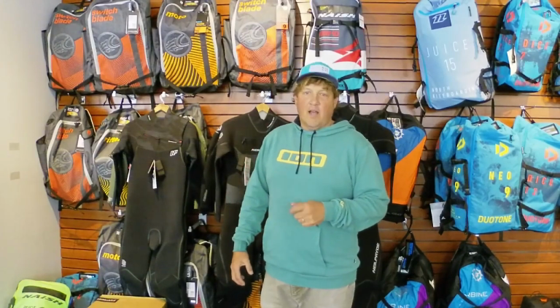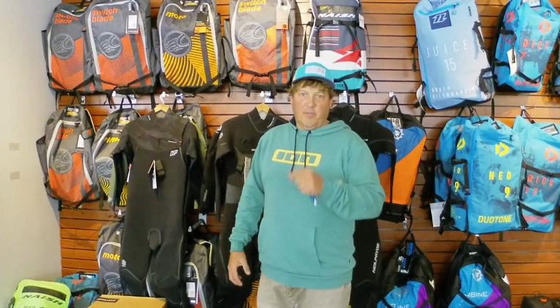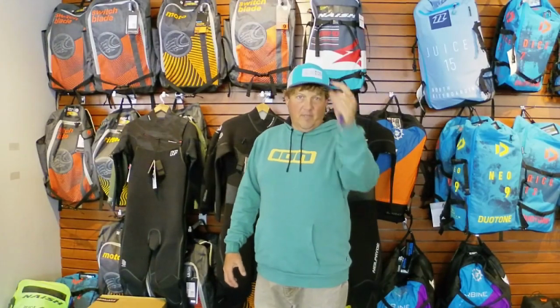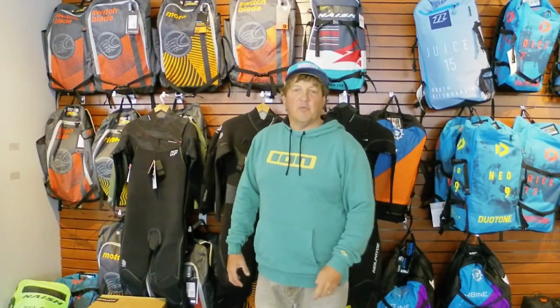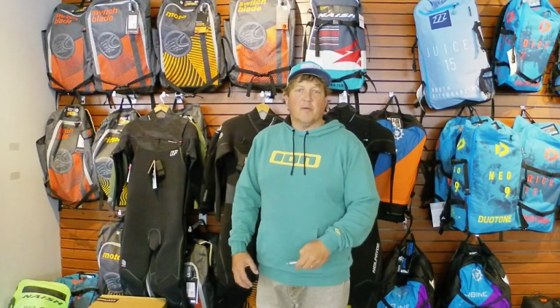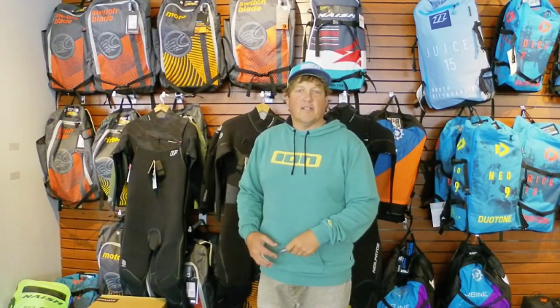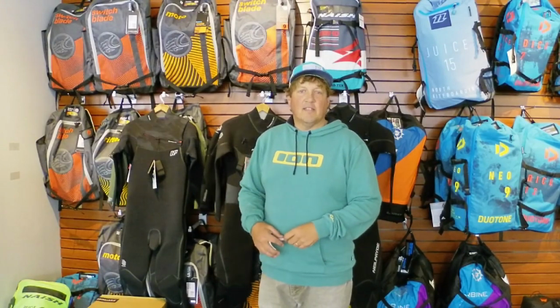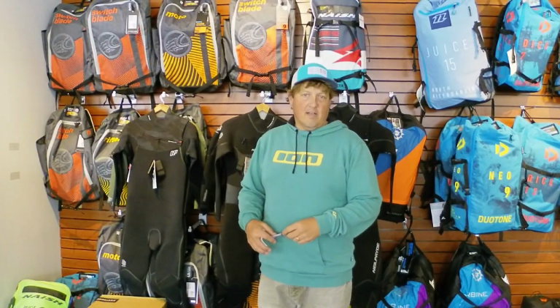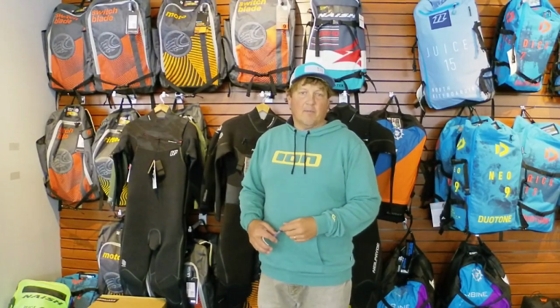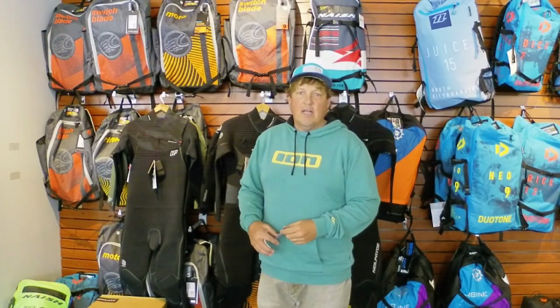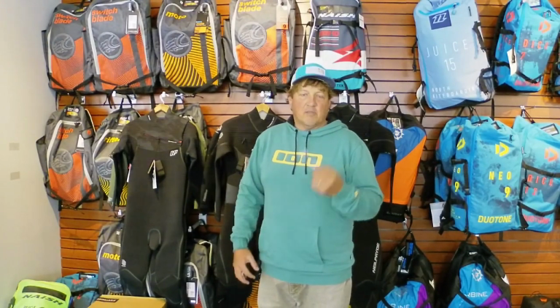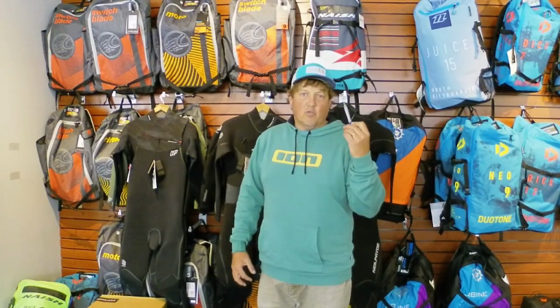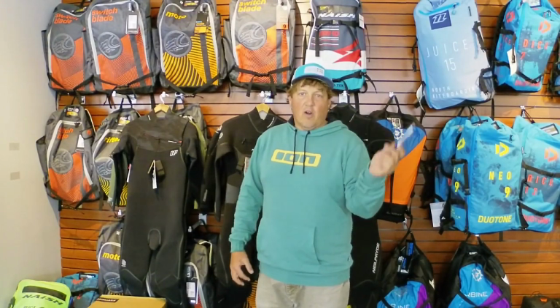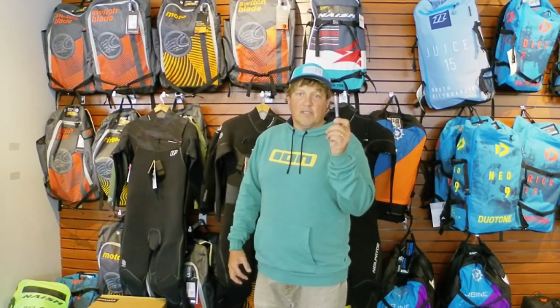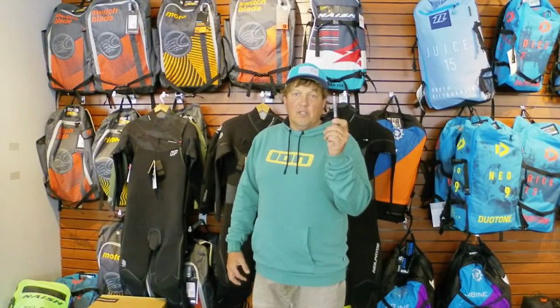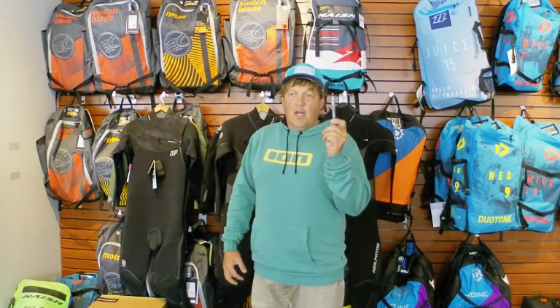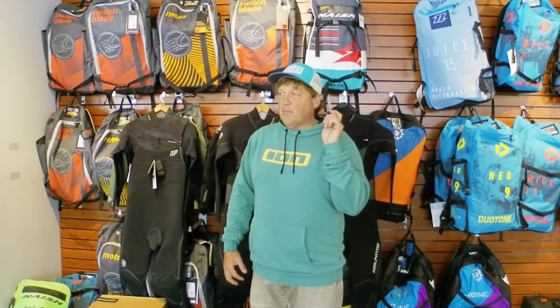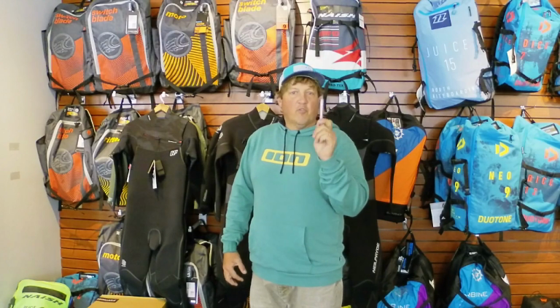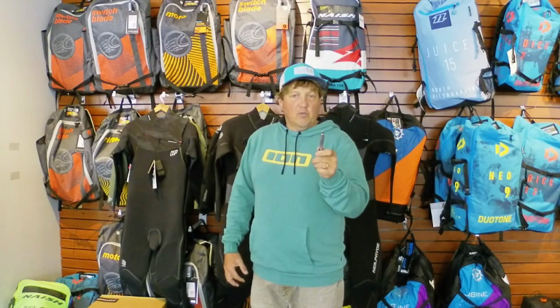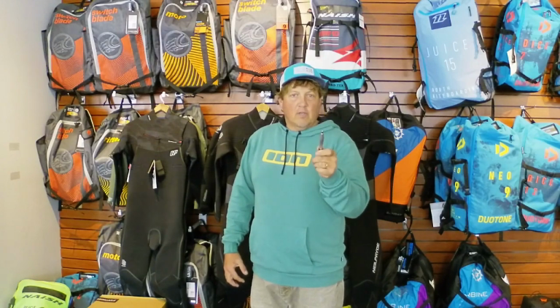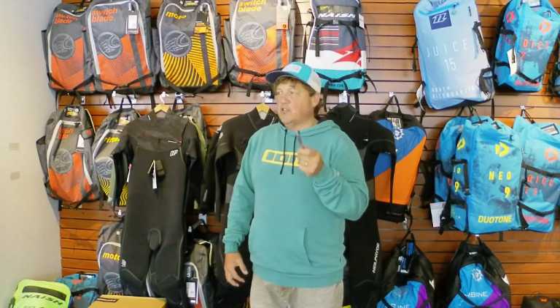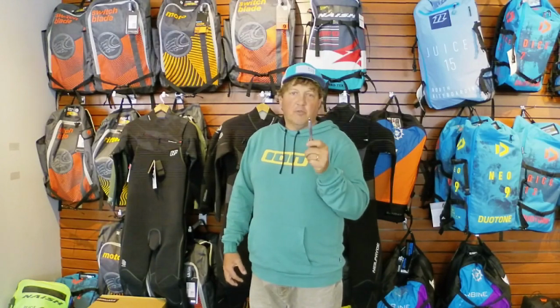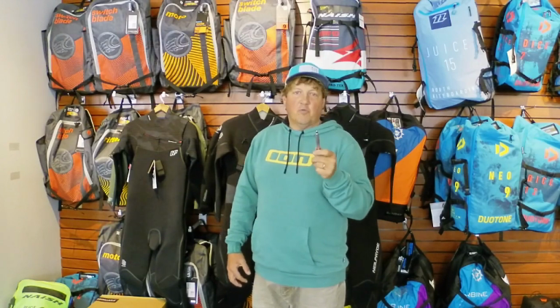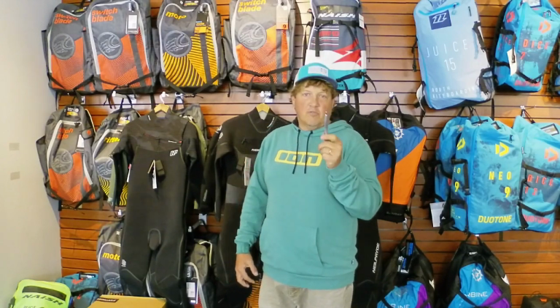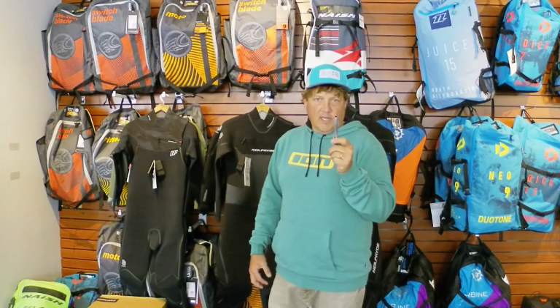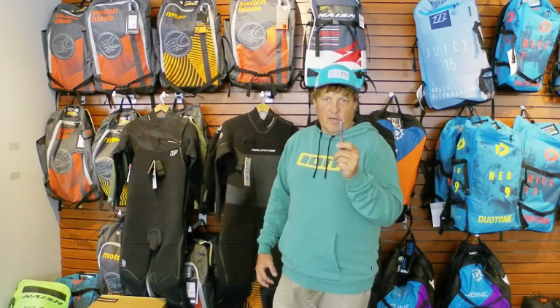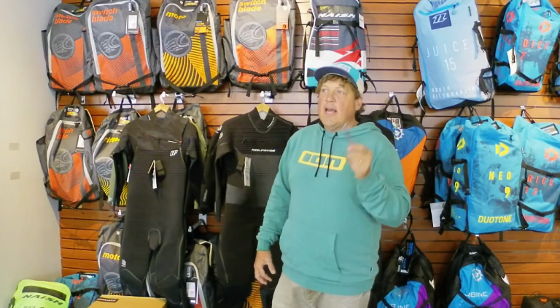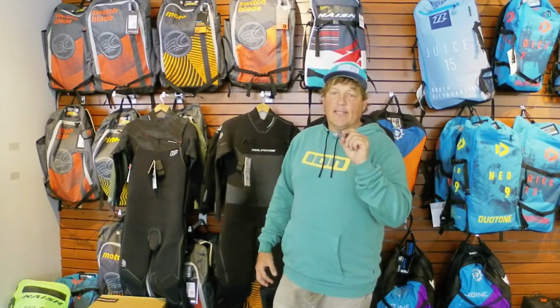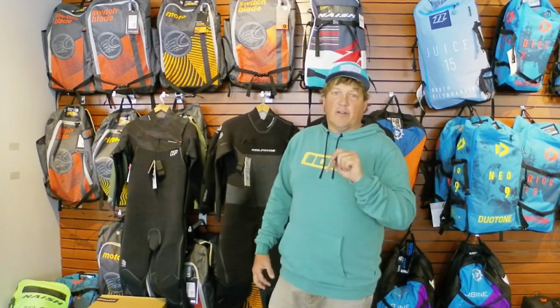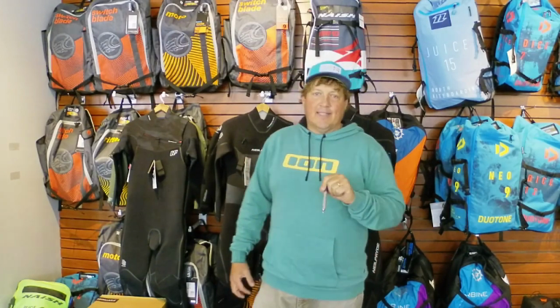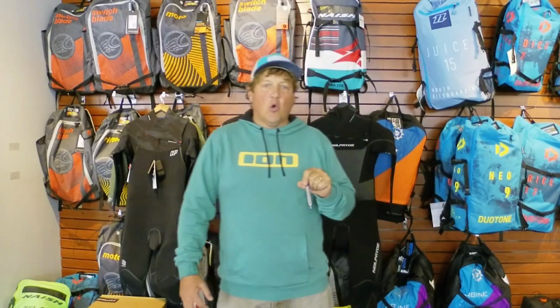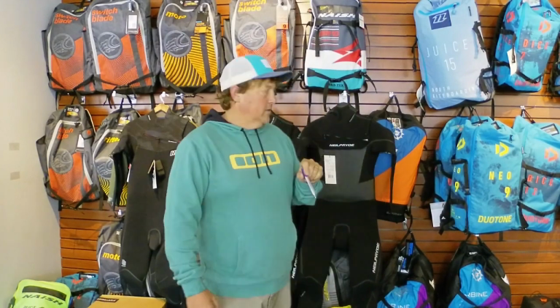Hi, Phillip here from Inland Sea Windstrip Company and Kitesight.net on Cape Cod. Just about to go grab a session, but before I do, I wanted to show you a few wetsuit deals we've got going on as the water is getting colder.